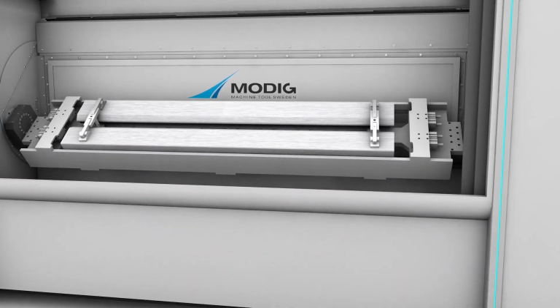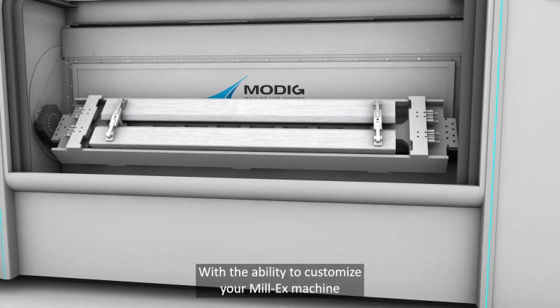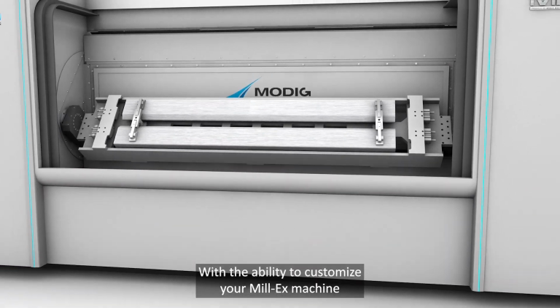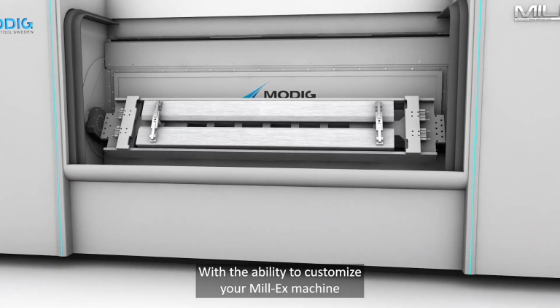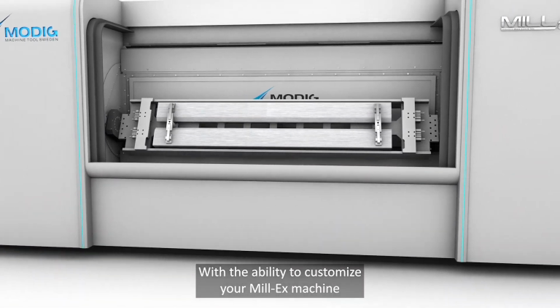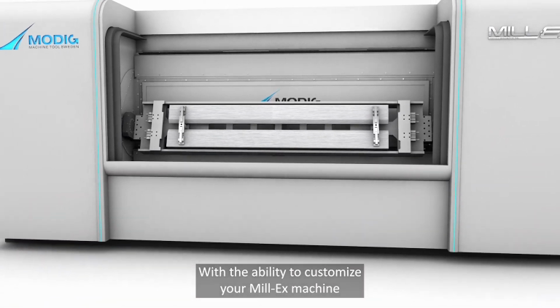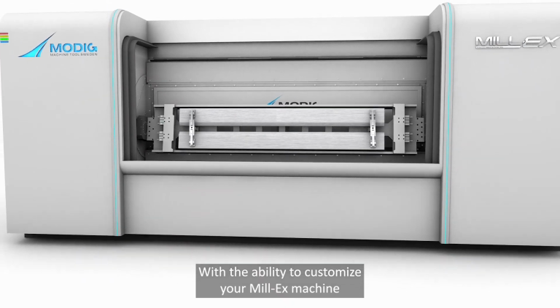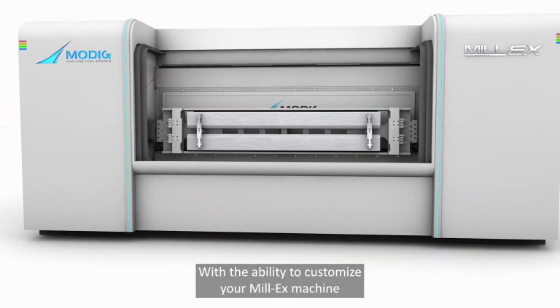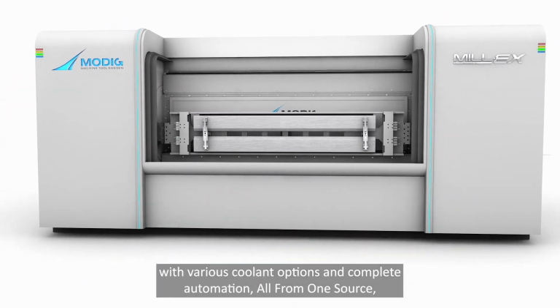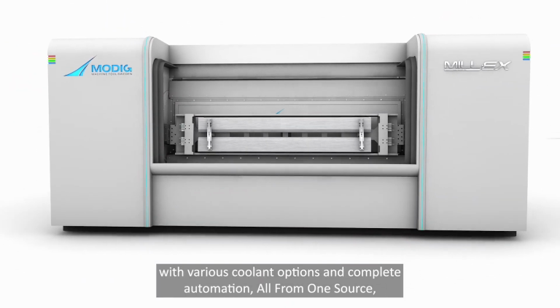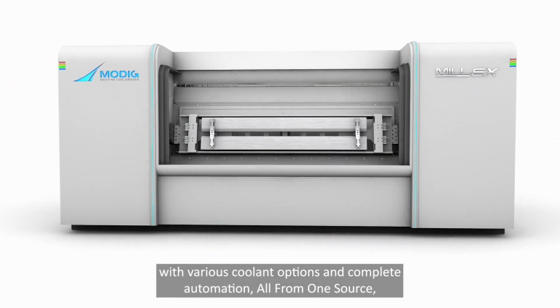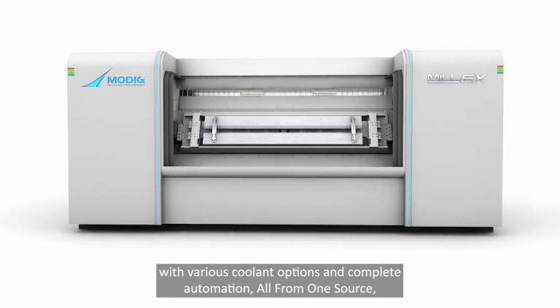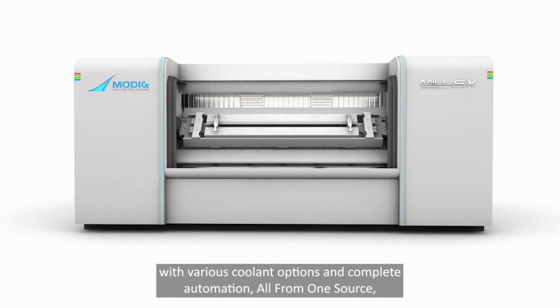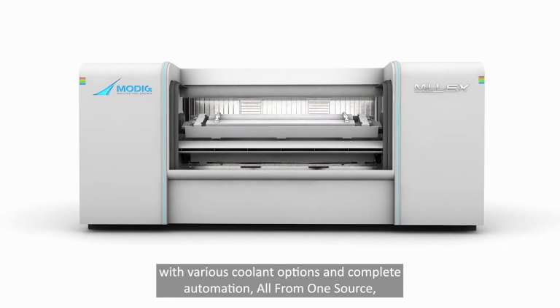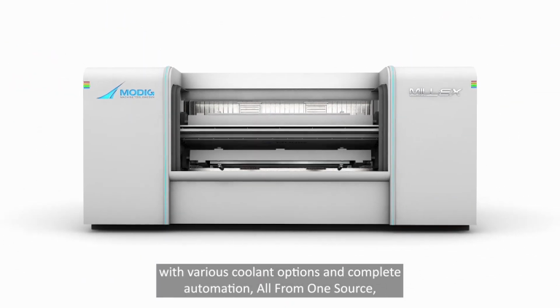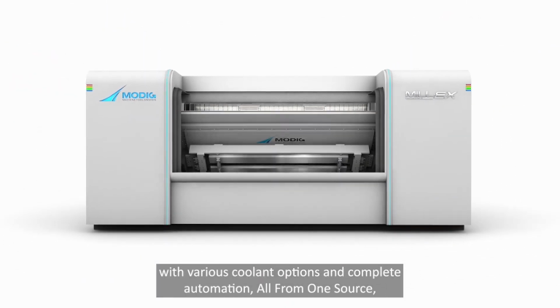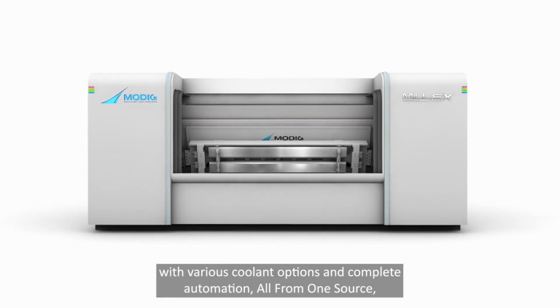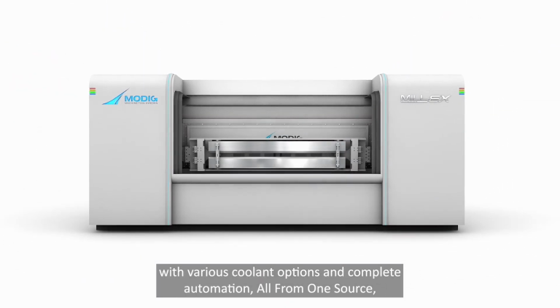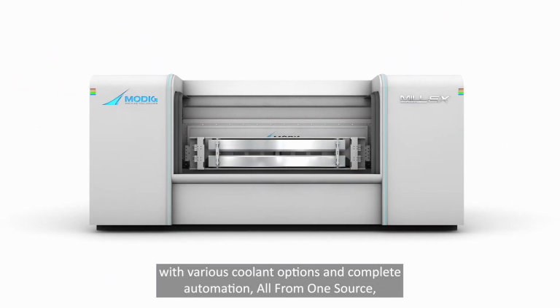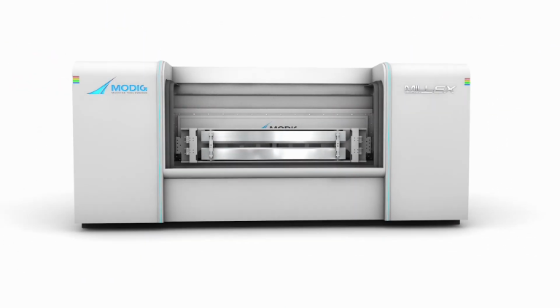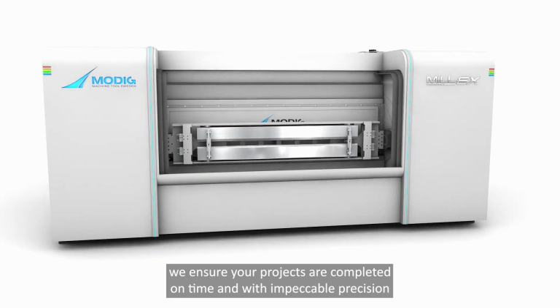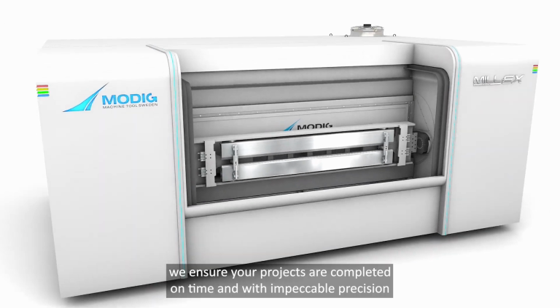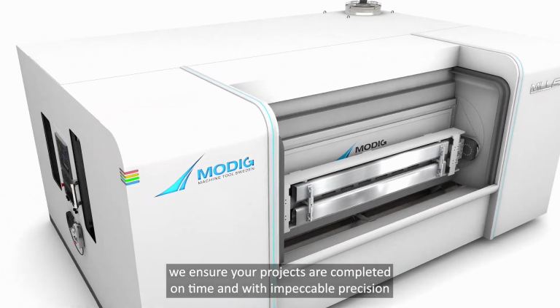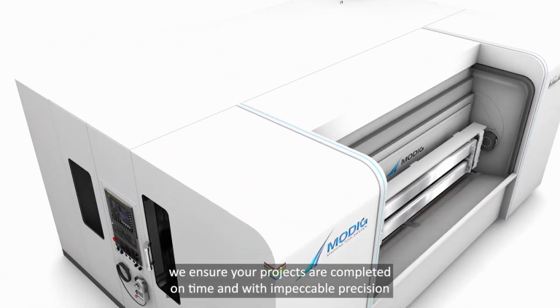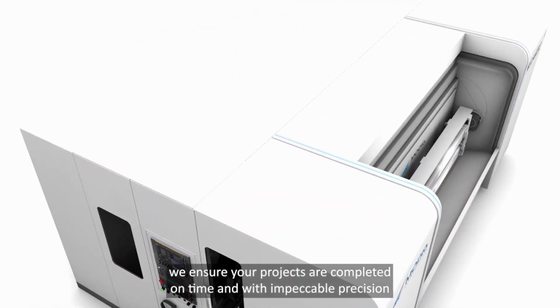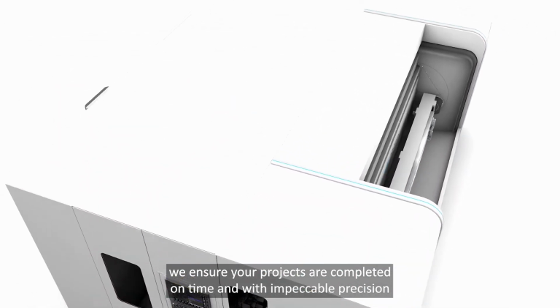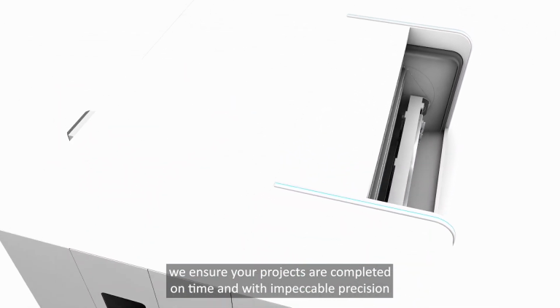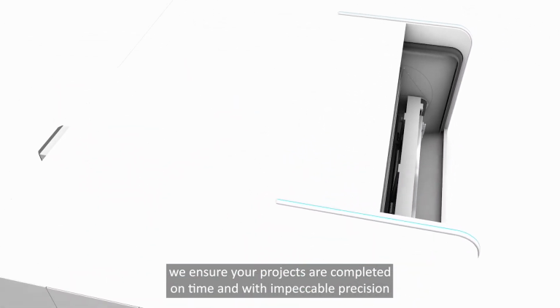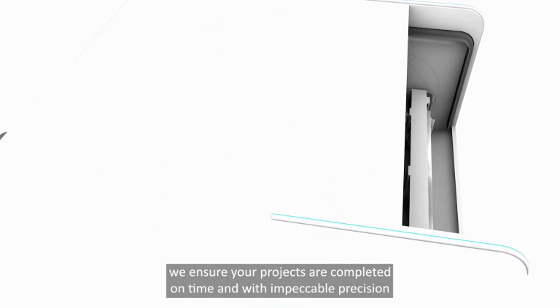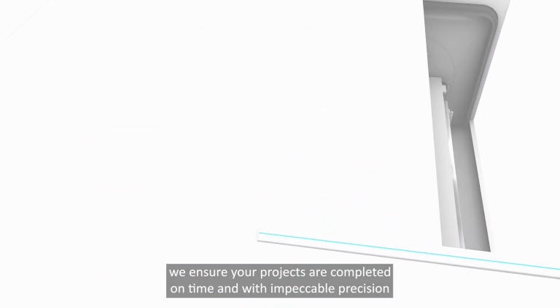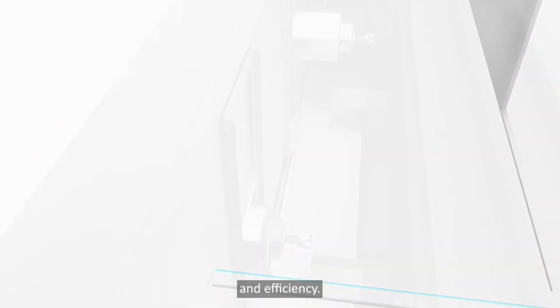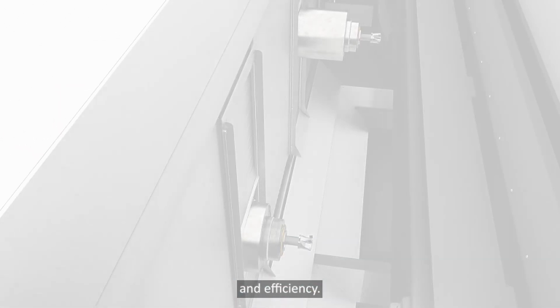With the ability to customize your Mill-X machine with various coolant options and complete automation, all from one source, we ensure your projects are completed on time and with impeccable precision and efficiency.